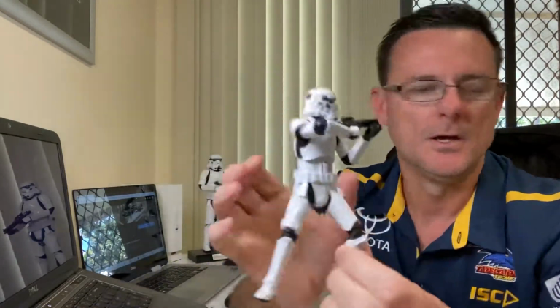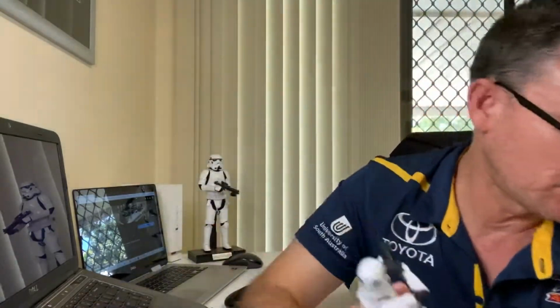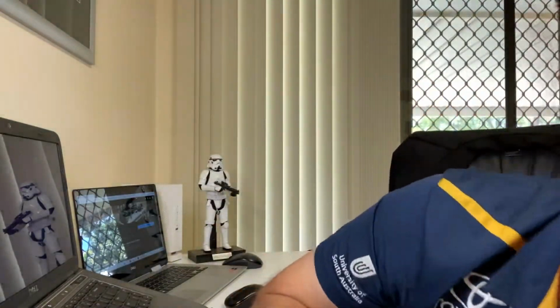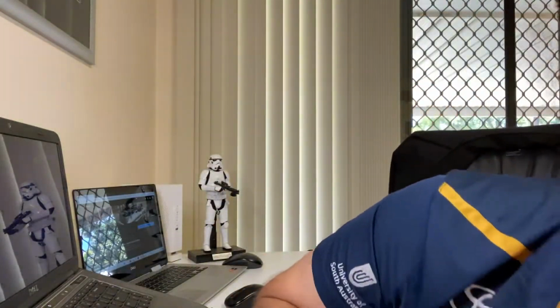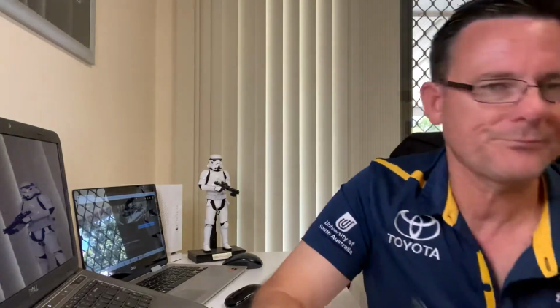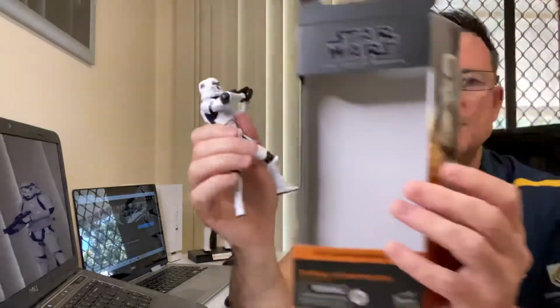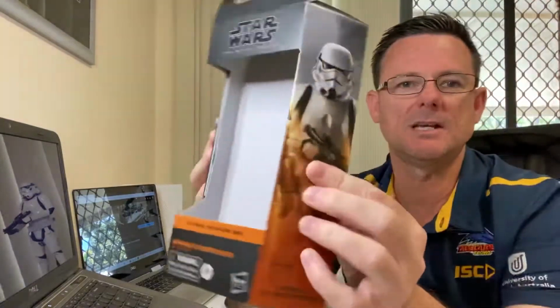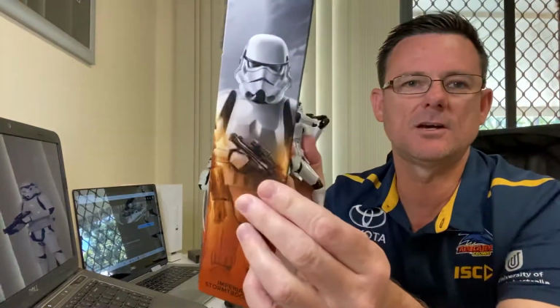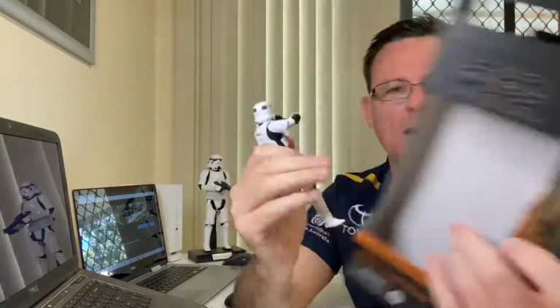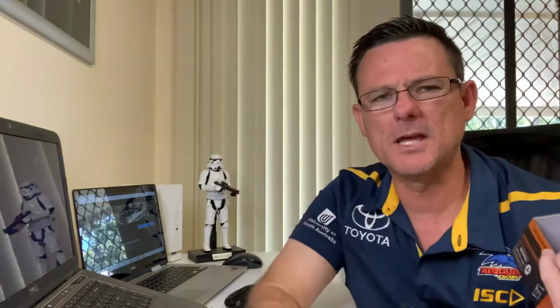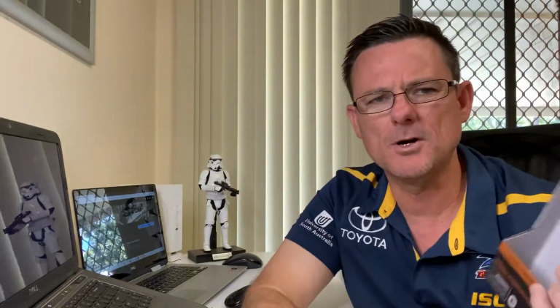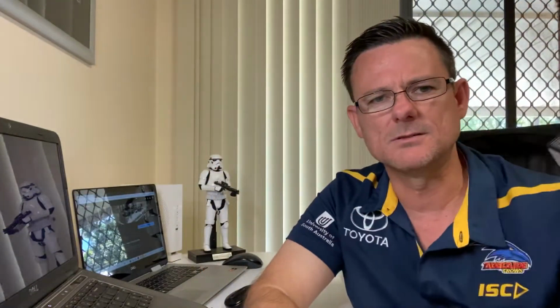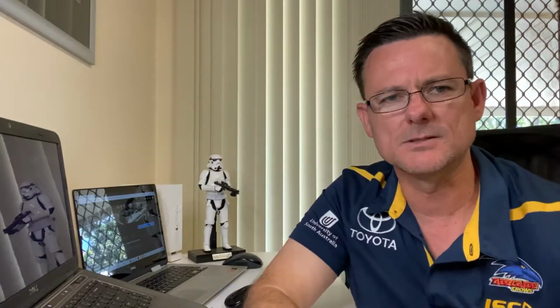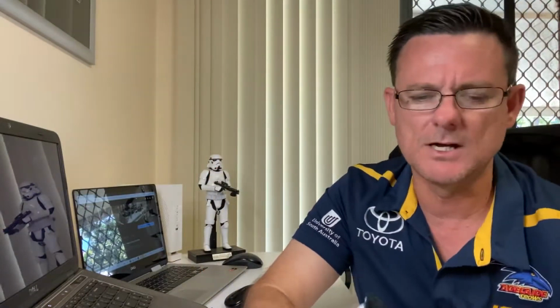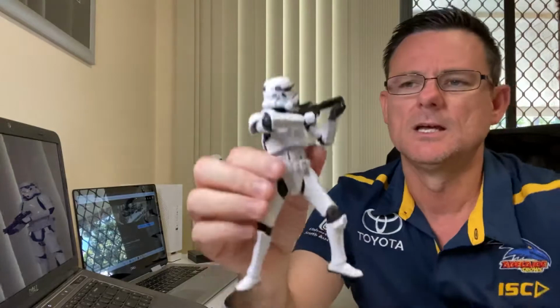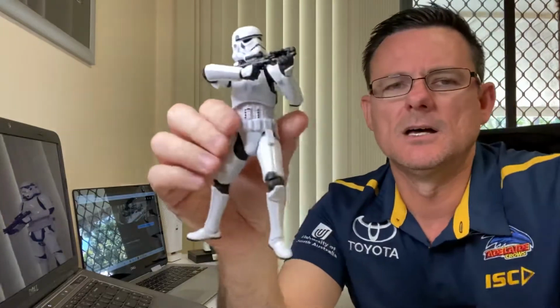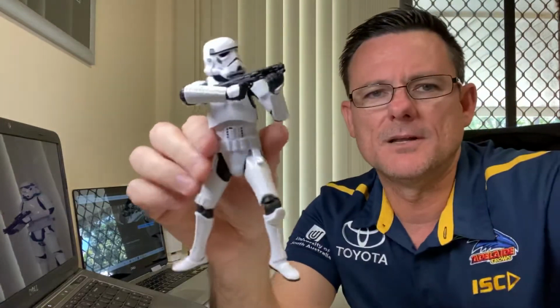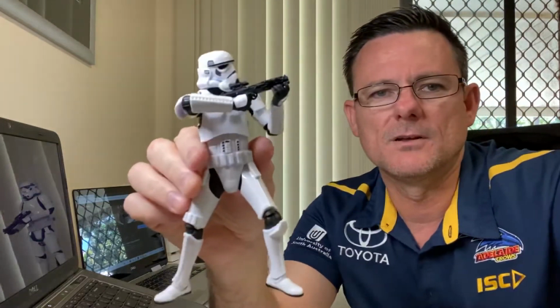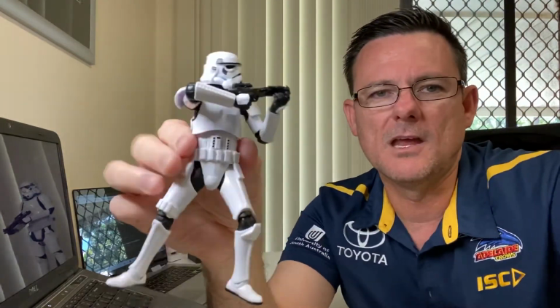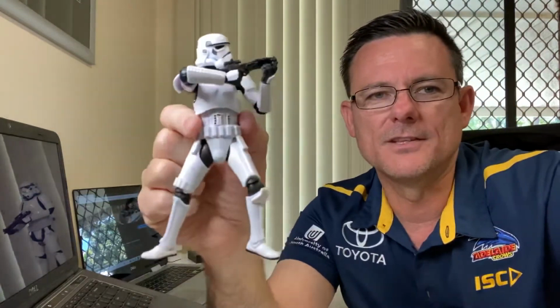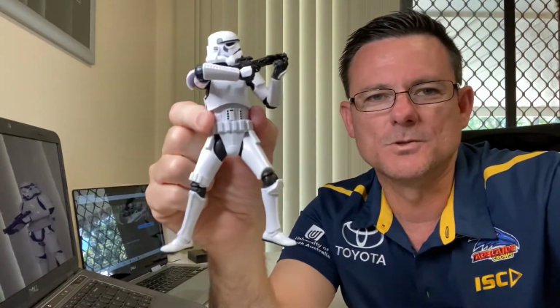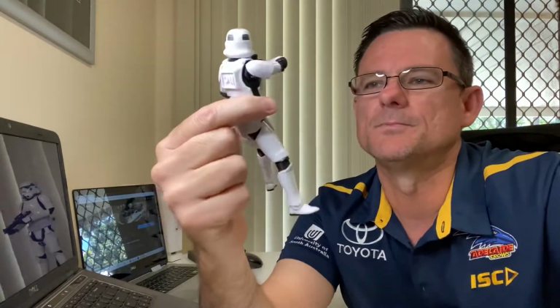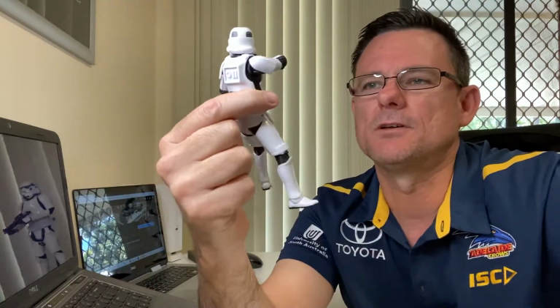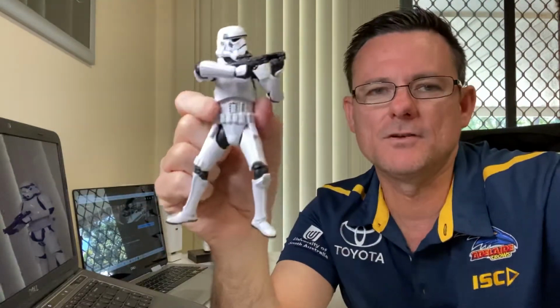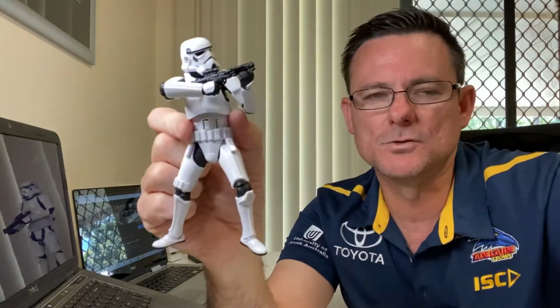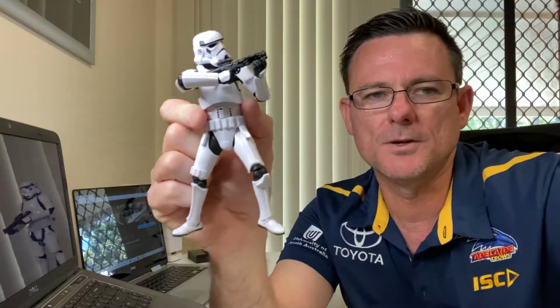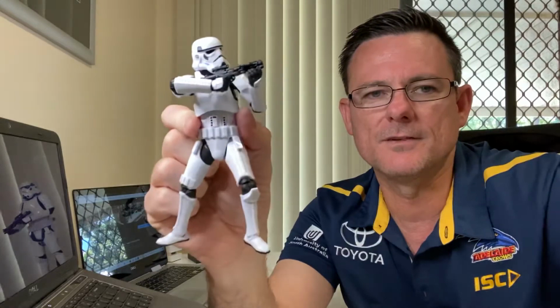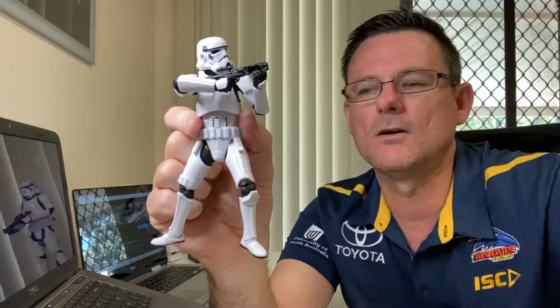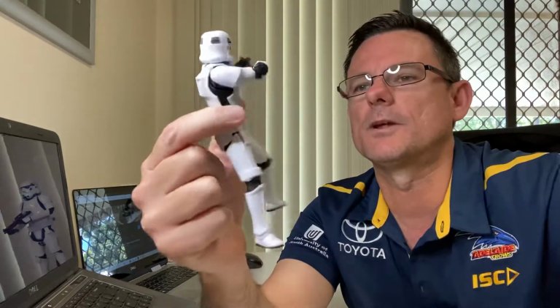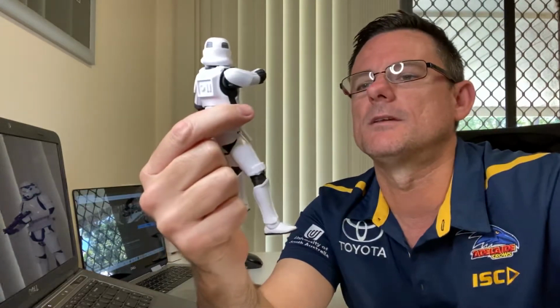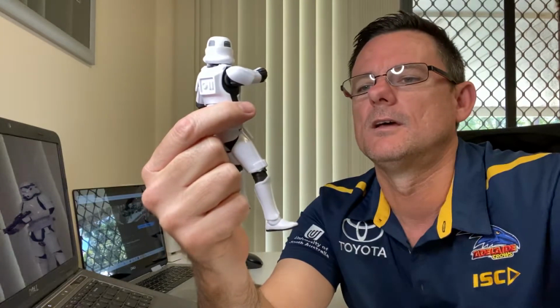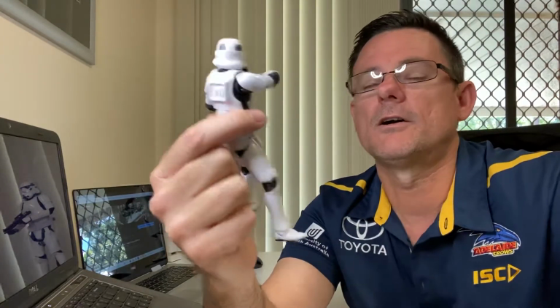We'll have a look at the box again — there you go. I'm not keeping the boxes, they get tossed away. But holy cow, this is awesome. So if you haven't got the Stormtrooper, definitely get it — highly recommended.